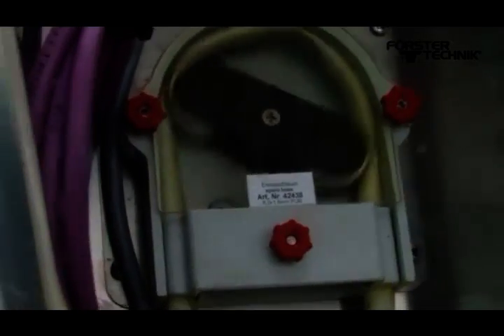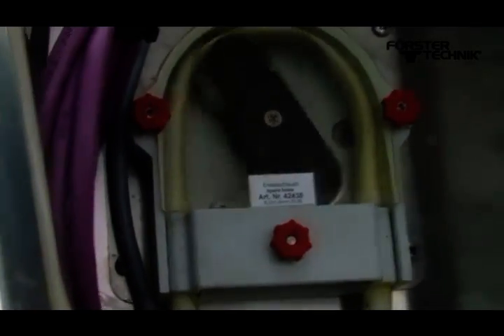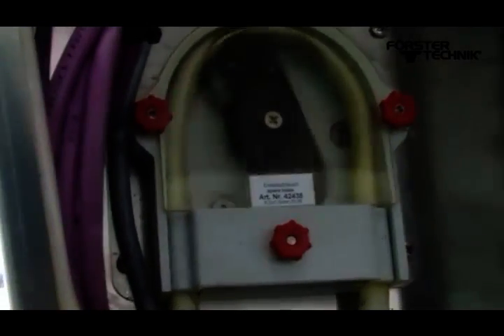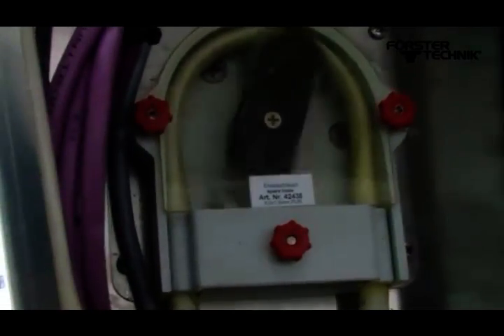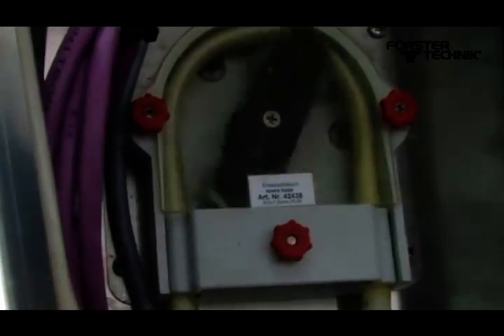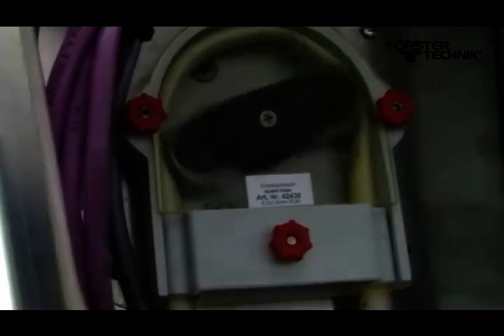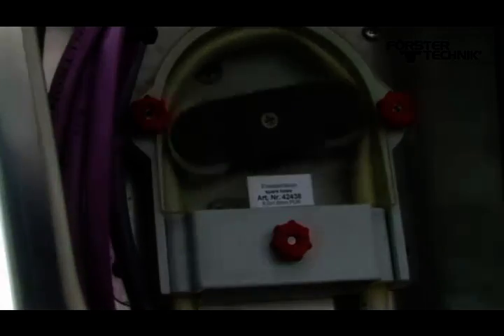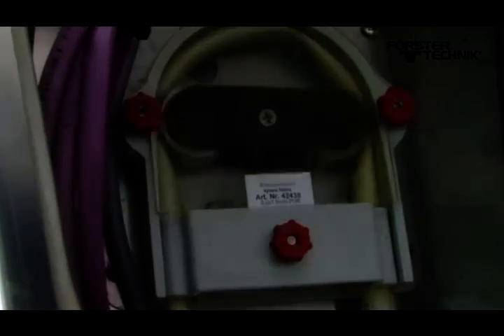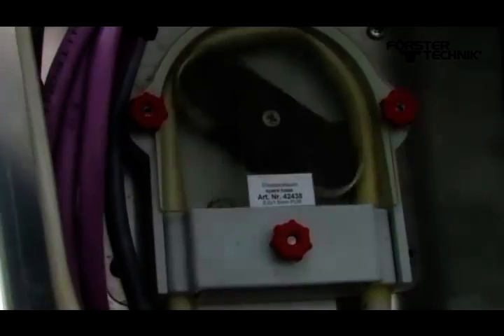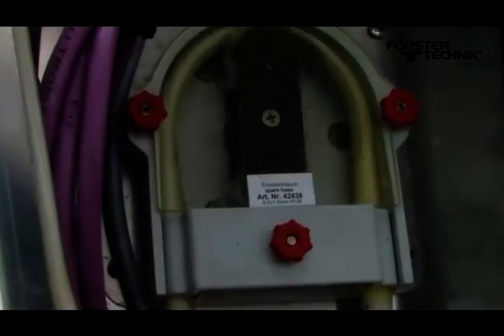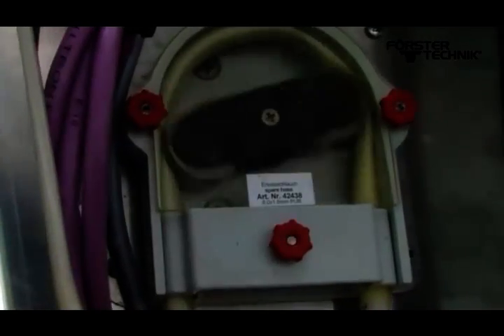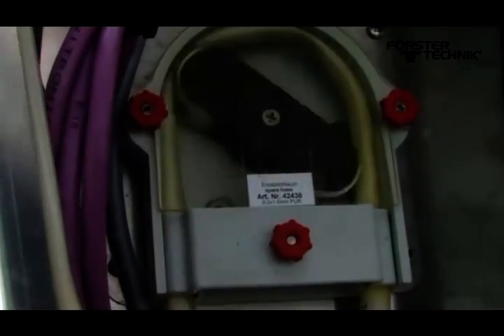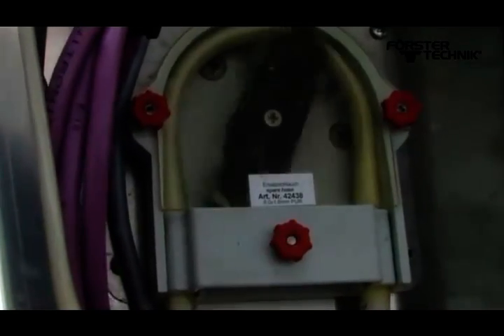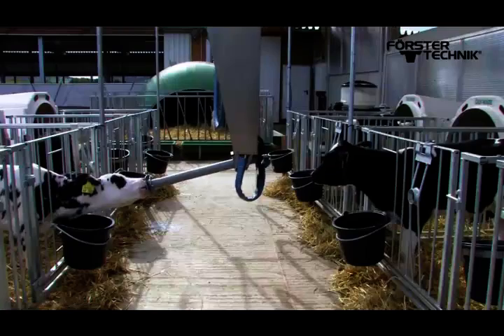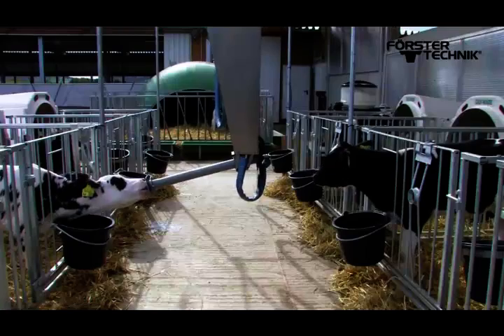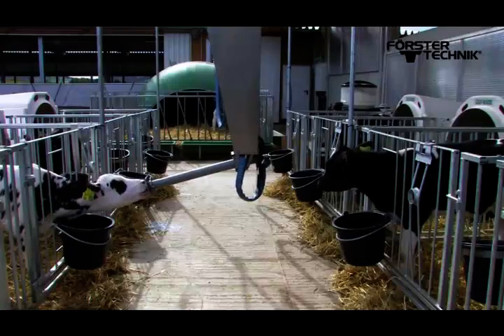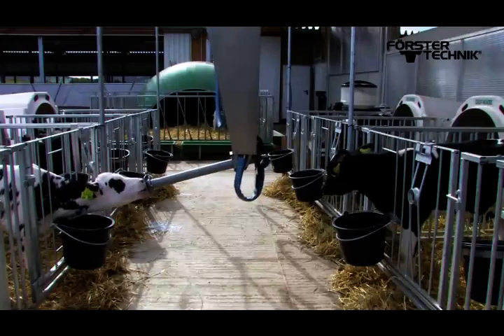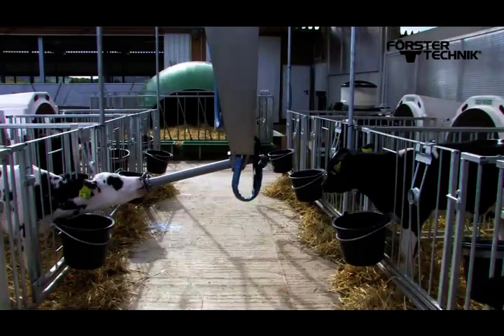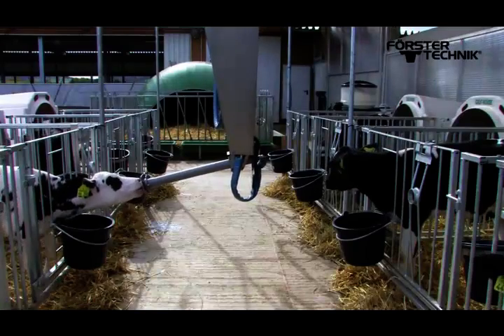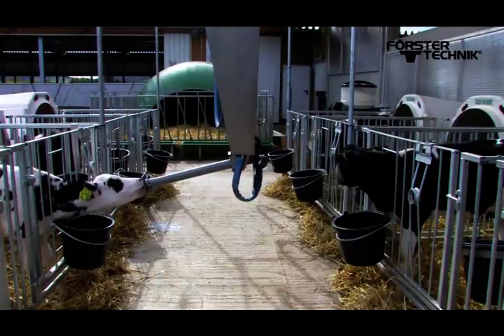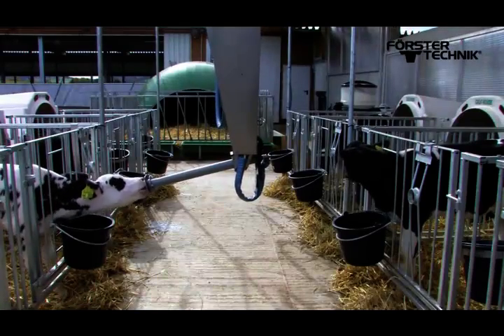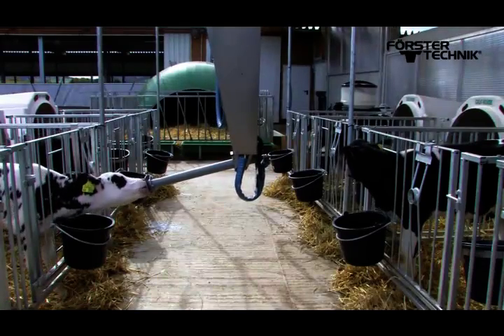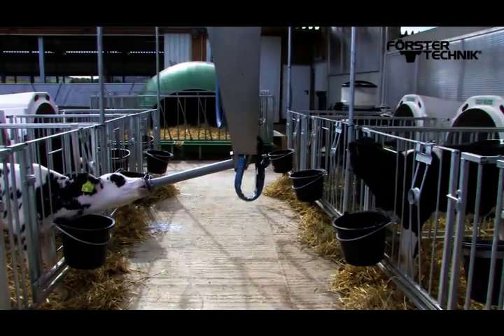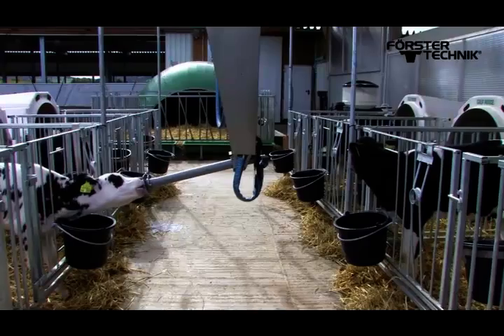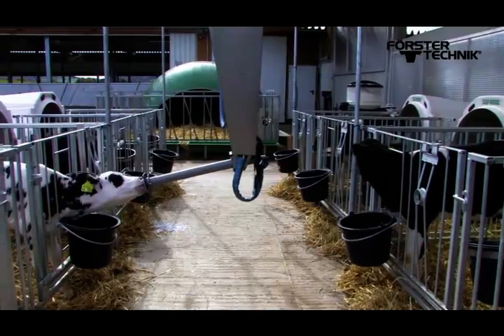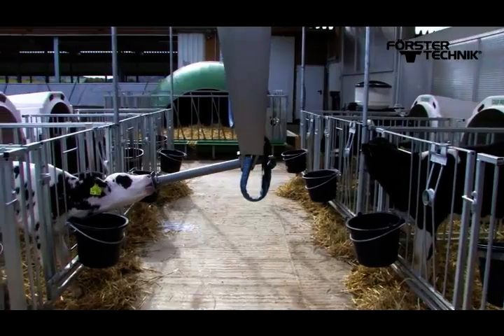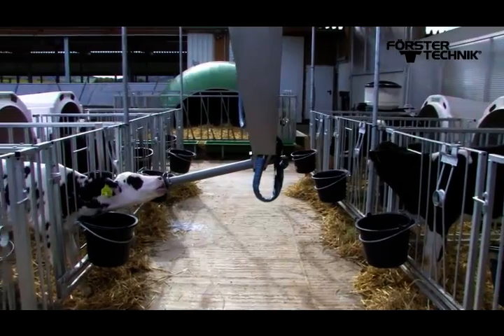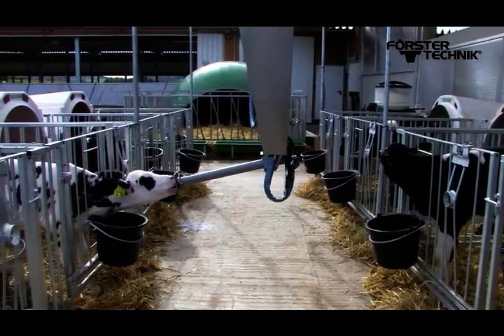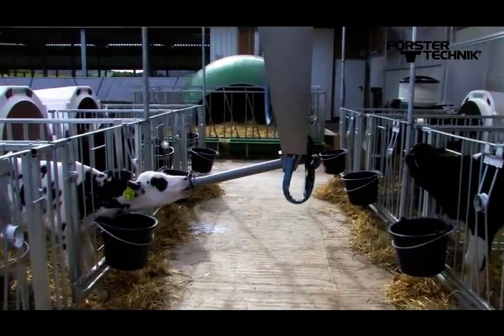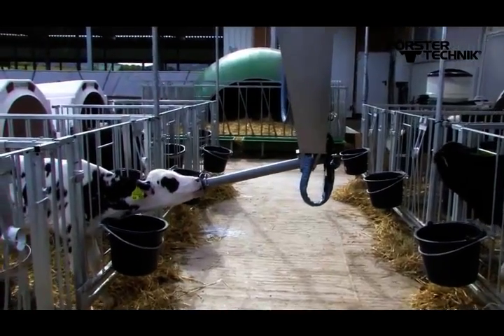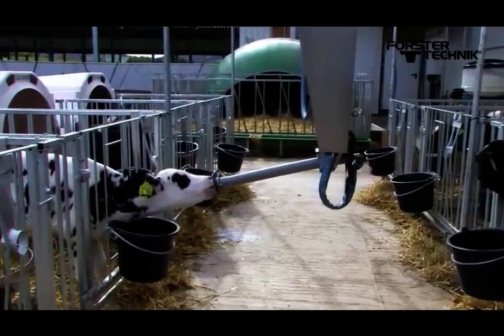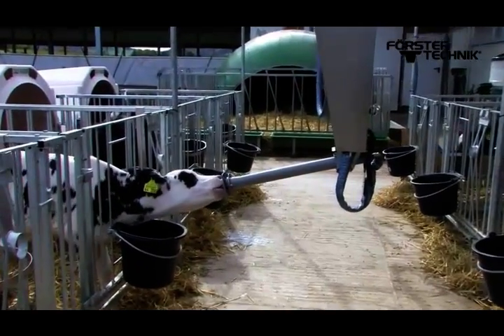This enables young calves to learn quickly and makes it easier for them to consume feed throughout the entire feeding period.